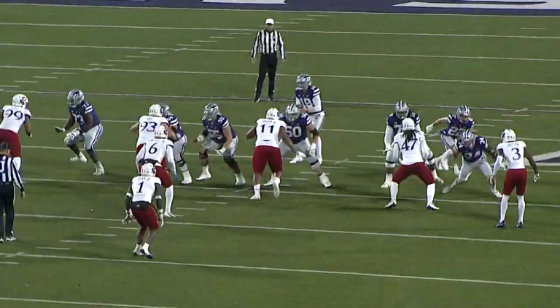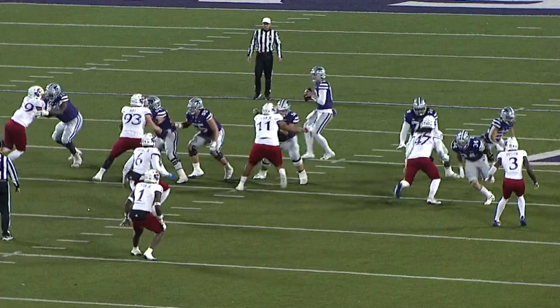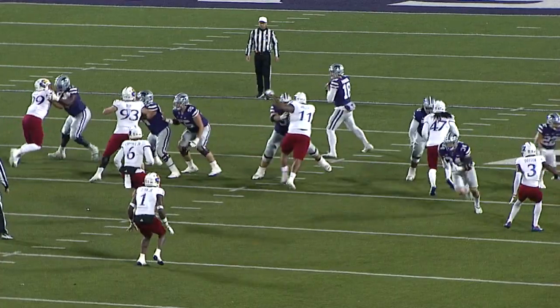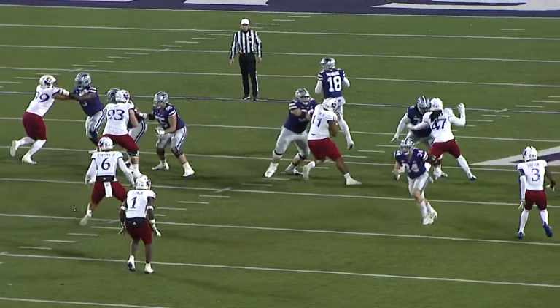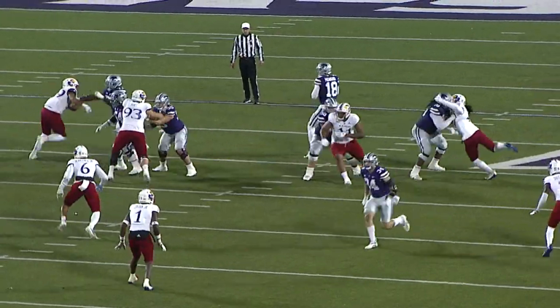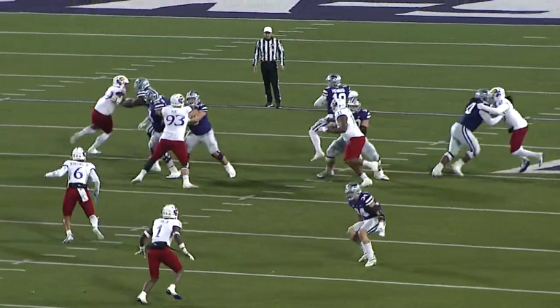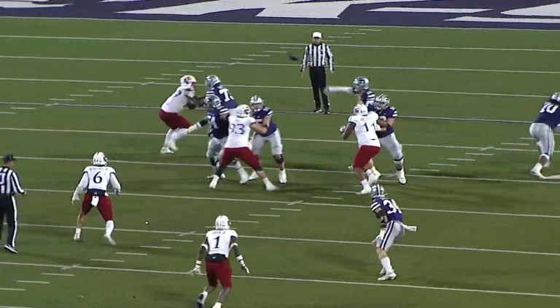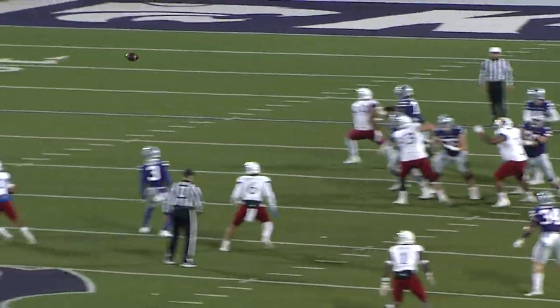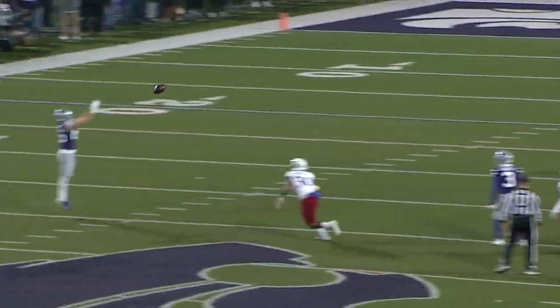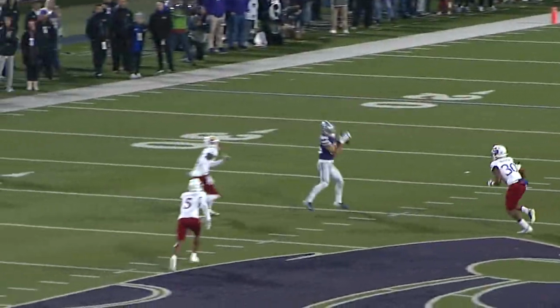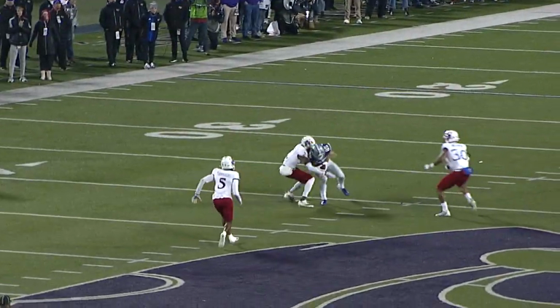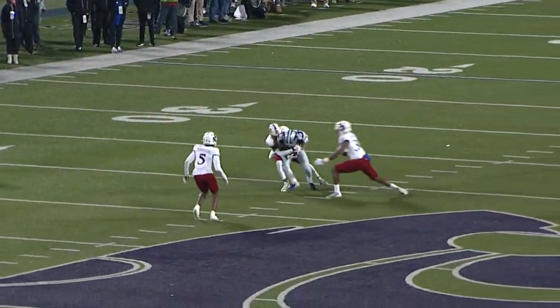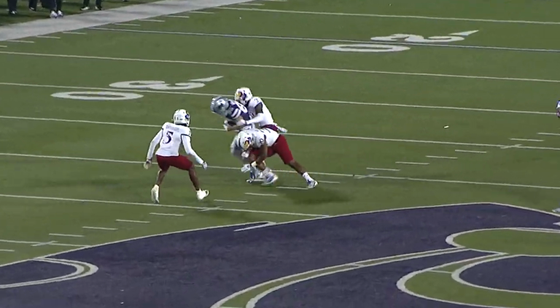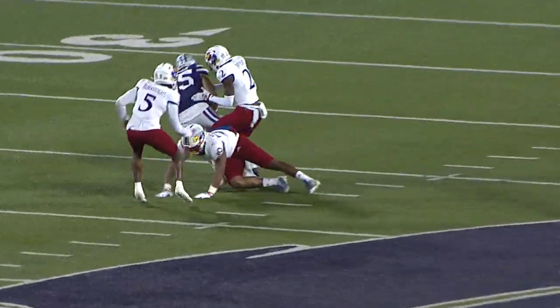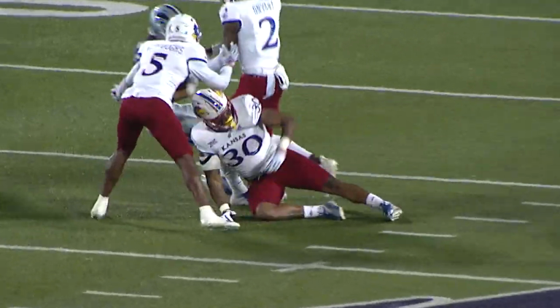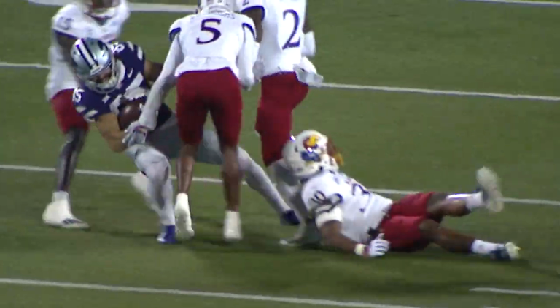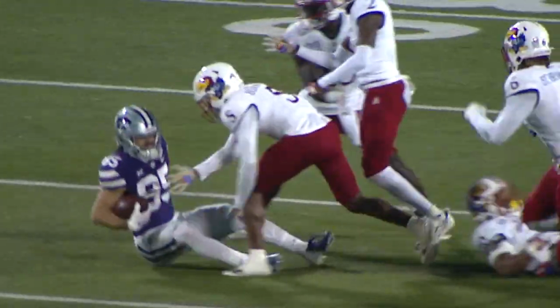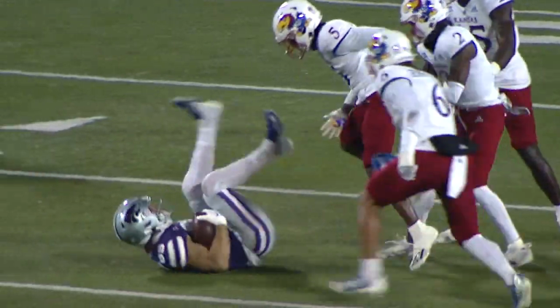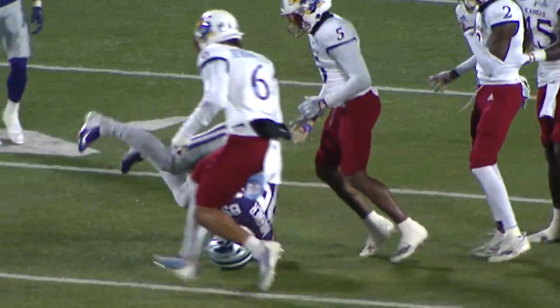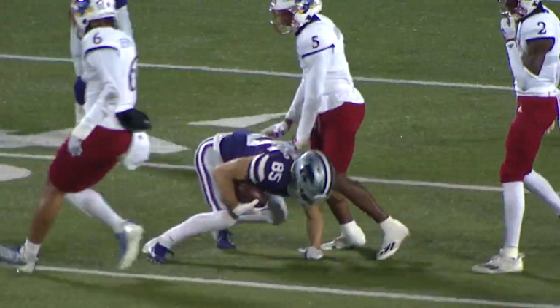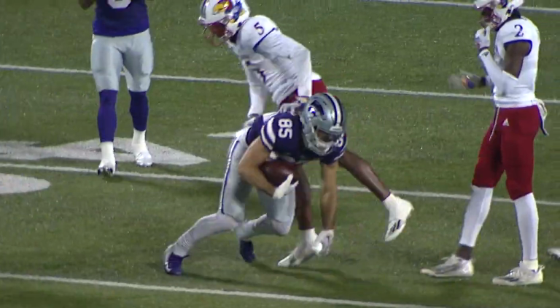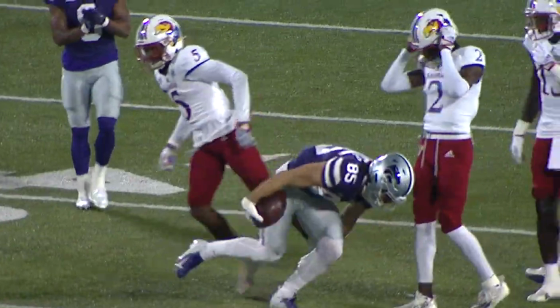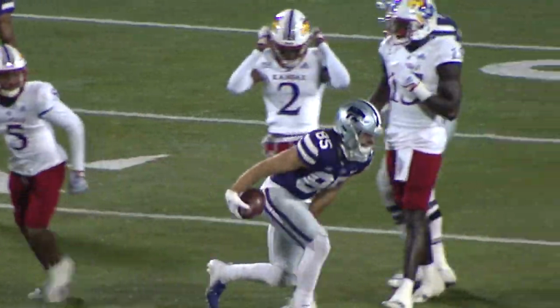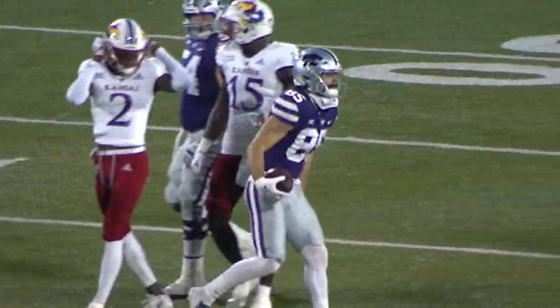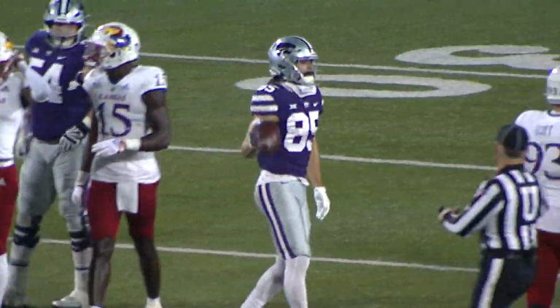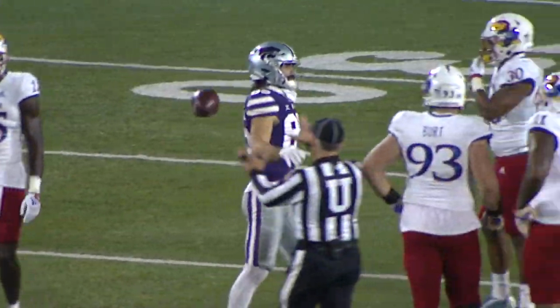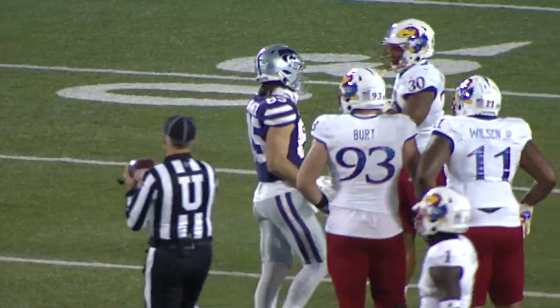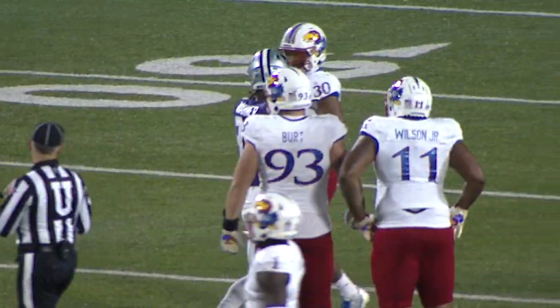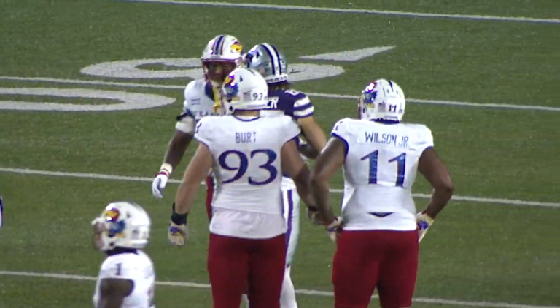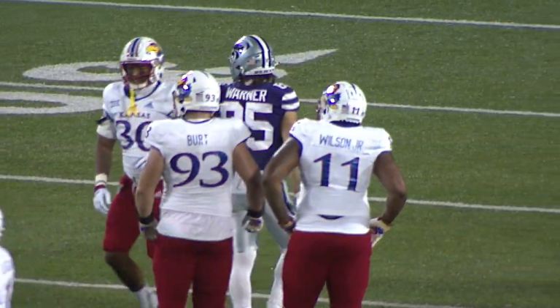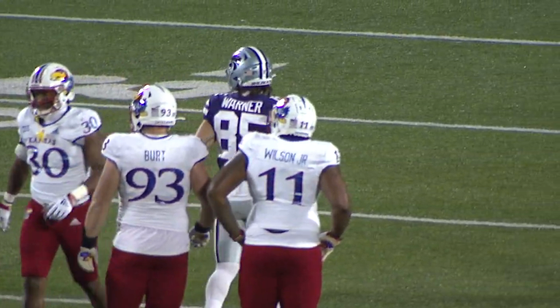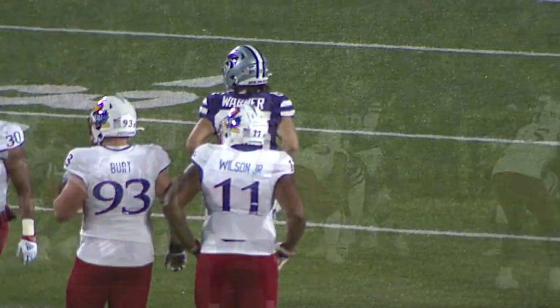There's the snap, Howard back to throw. There's the throw to the far side — ball is caught, it was up into the air, and down at the 42 or 43-yard line. There's a flag down, but K-State gets the catch.